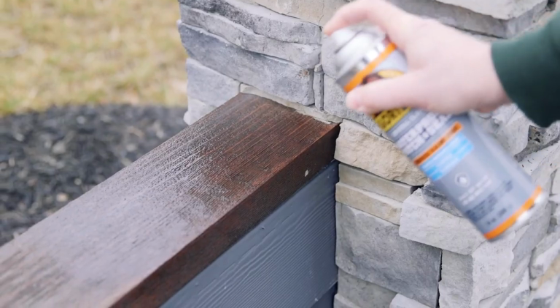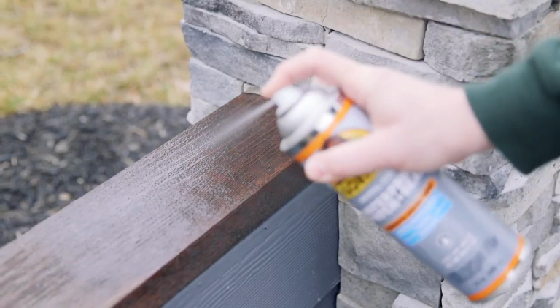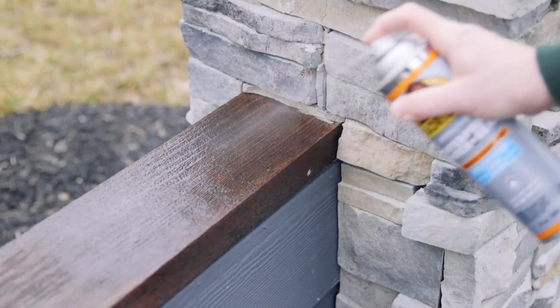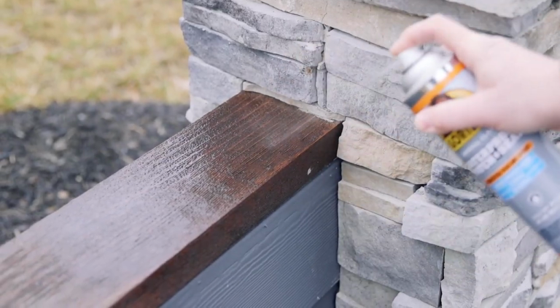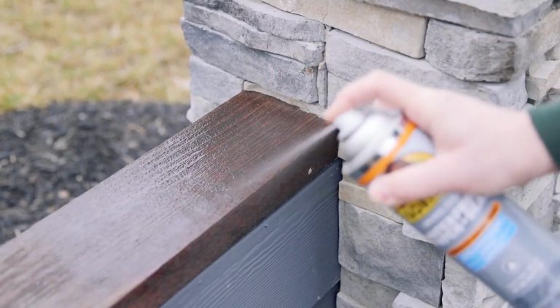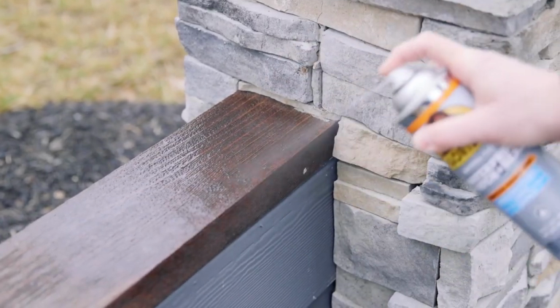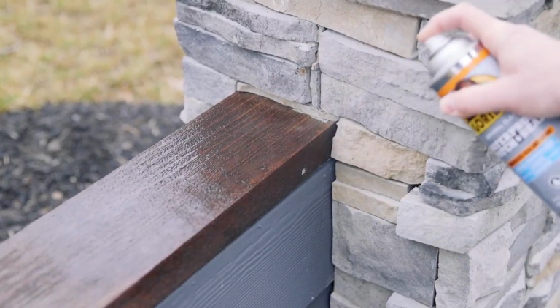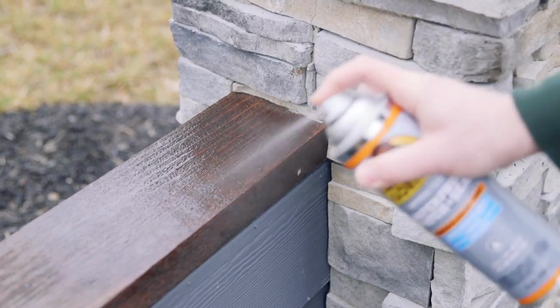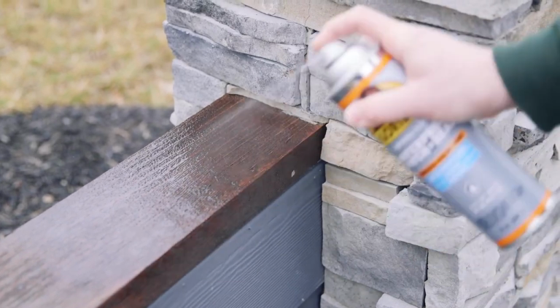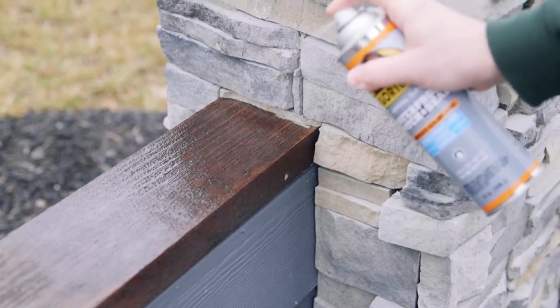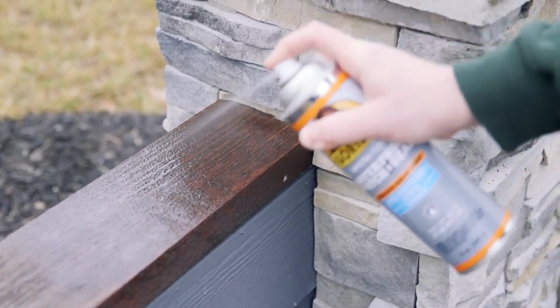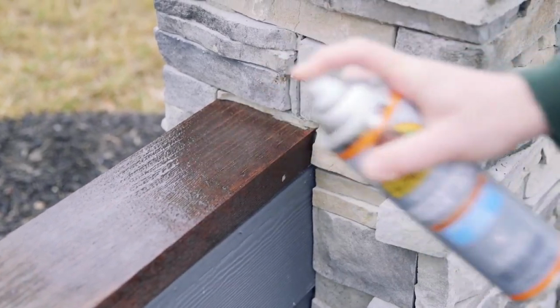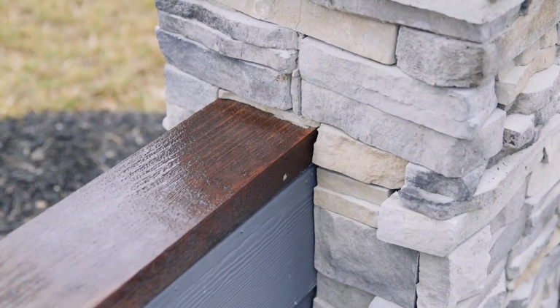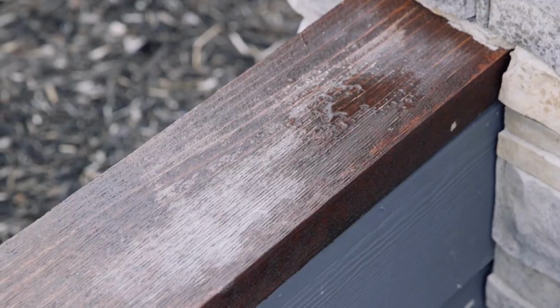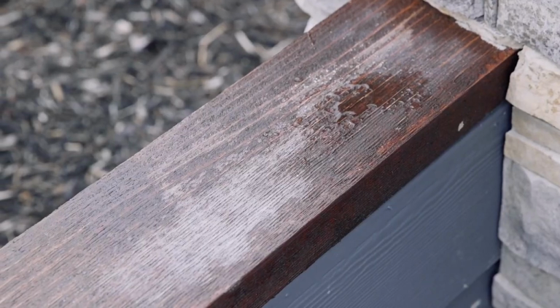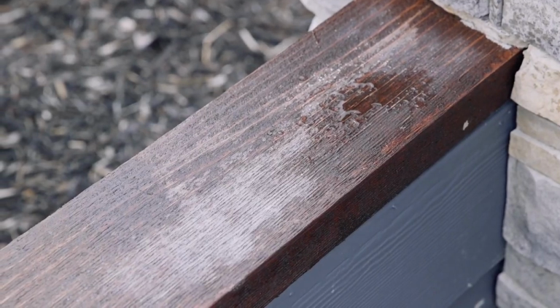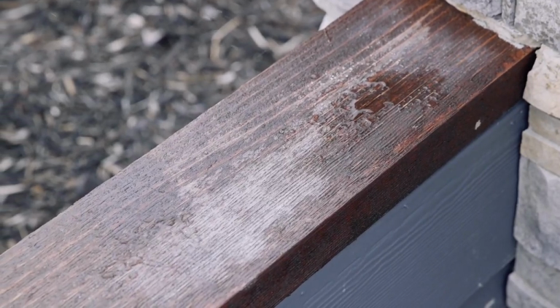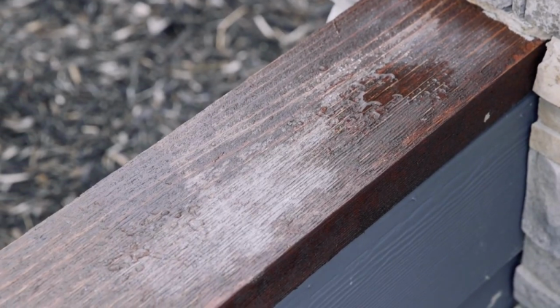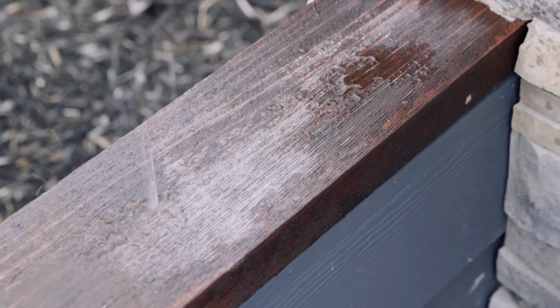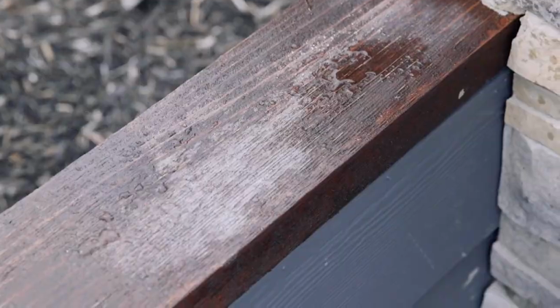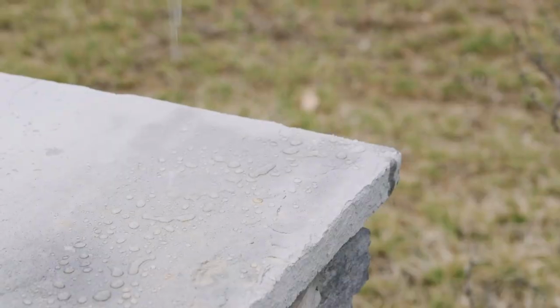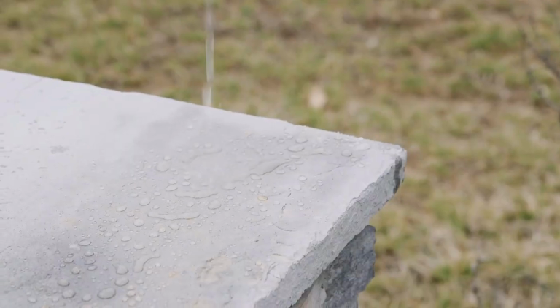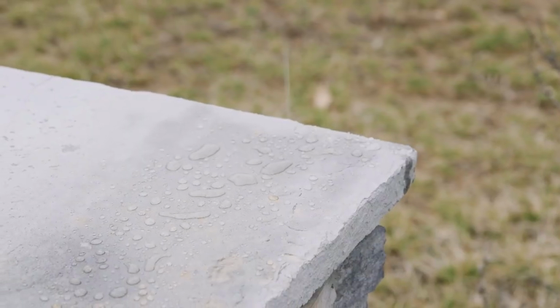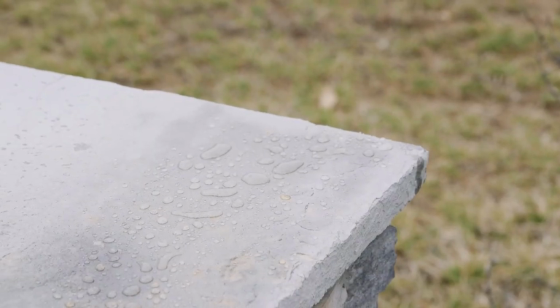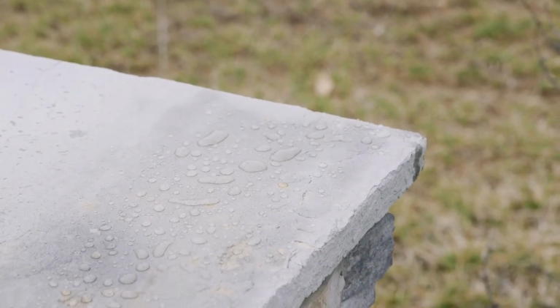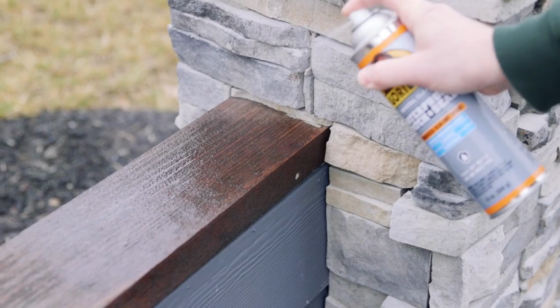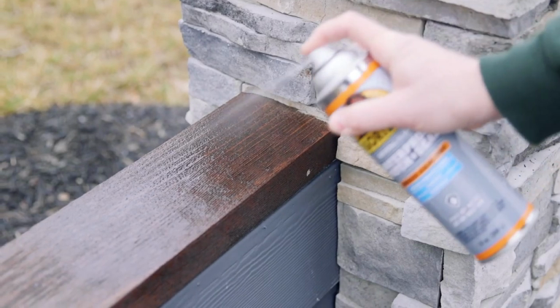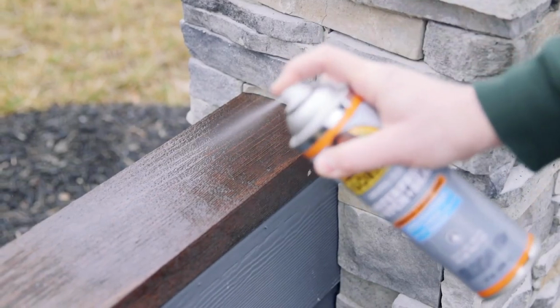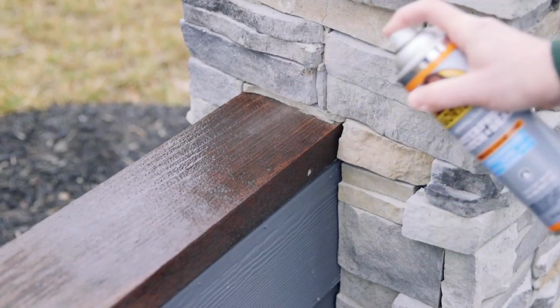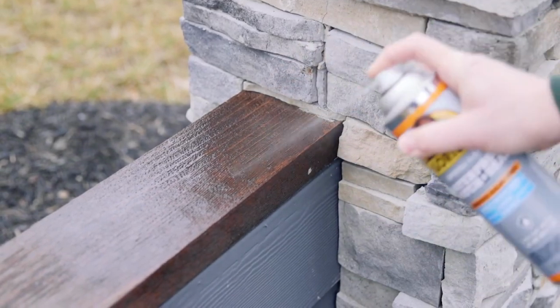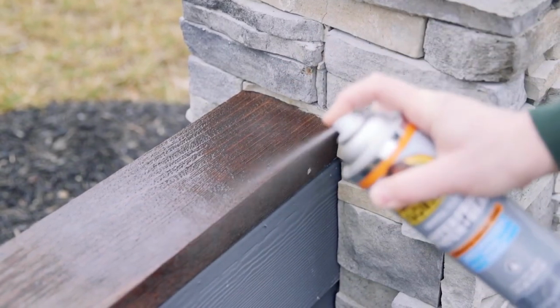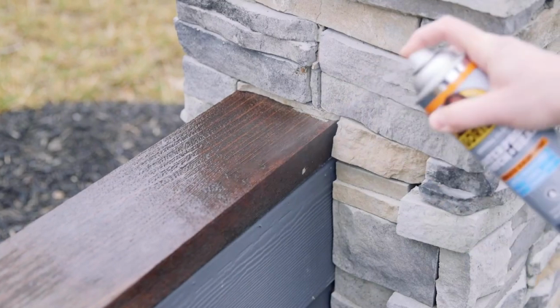Allow to cure in between coats. In 24 hours, you'll have a fully cured seal. Lastly, test your finished project with light water exposure to ensure all cracks have been filled. If this test fails, apply additional coats.